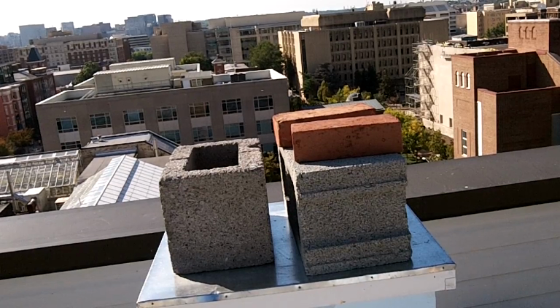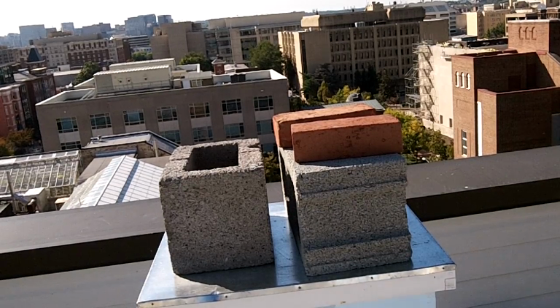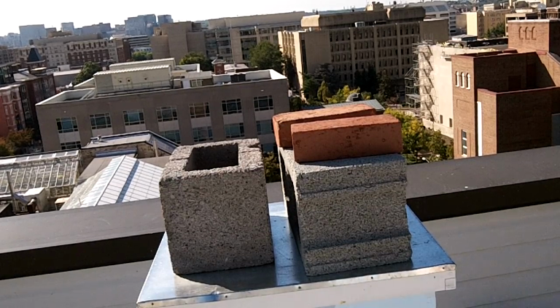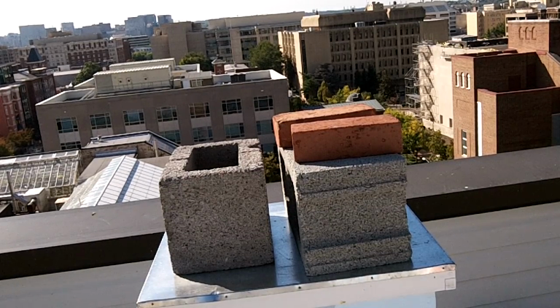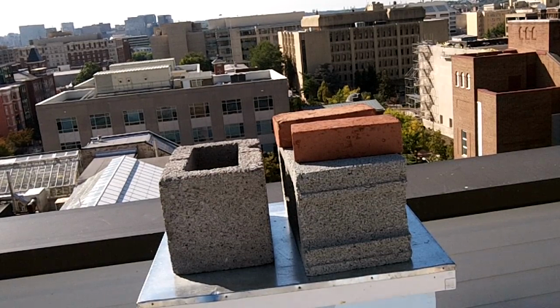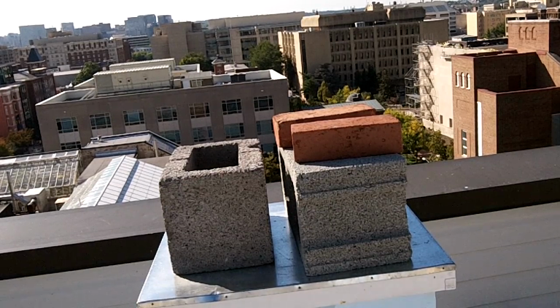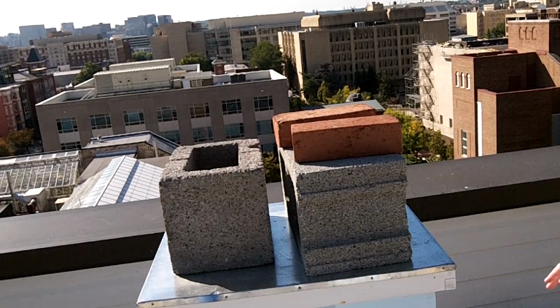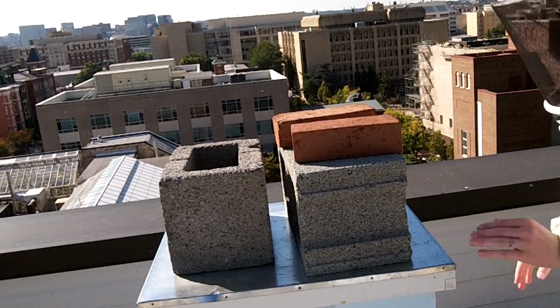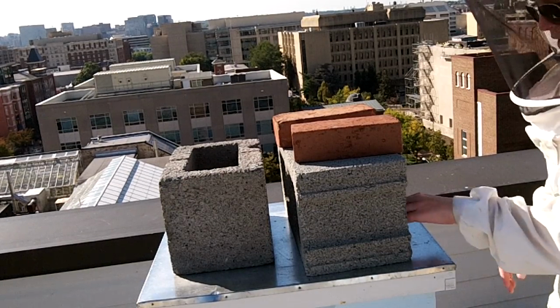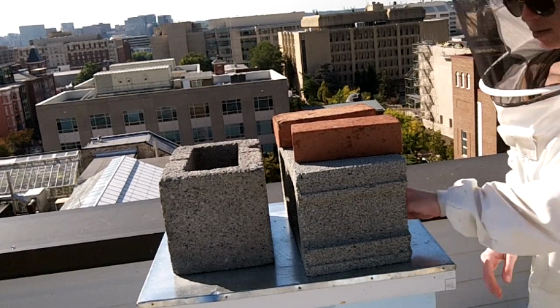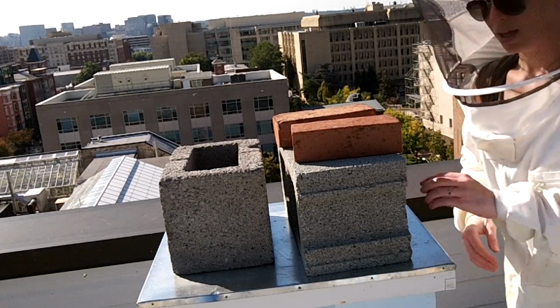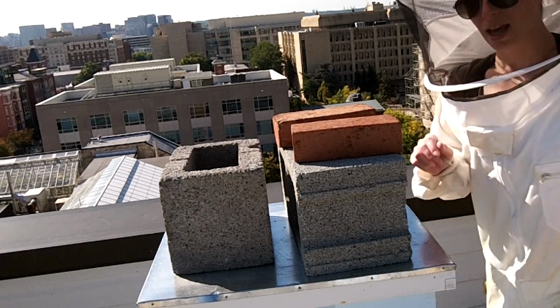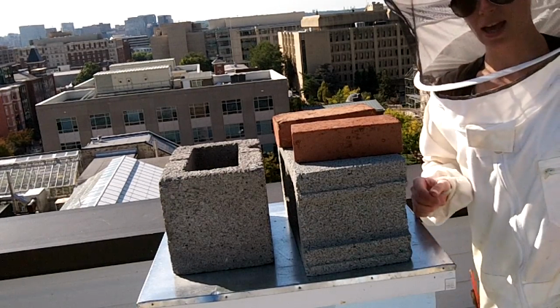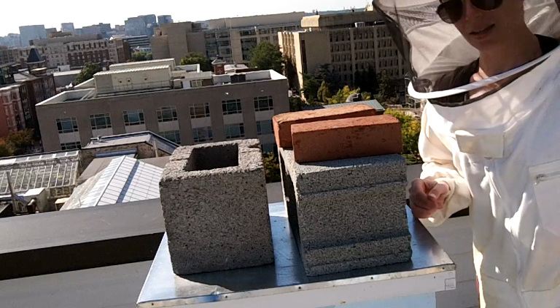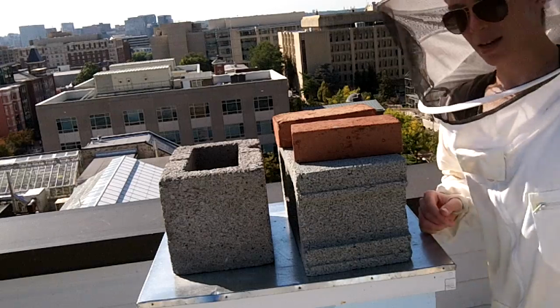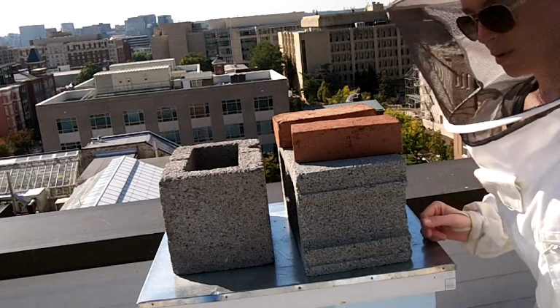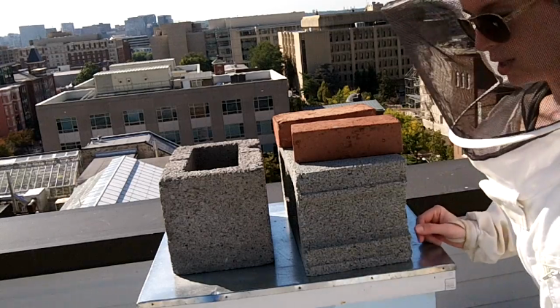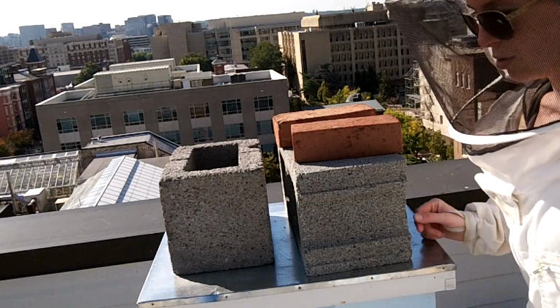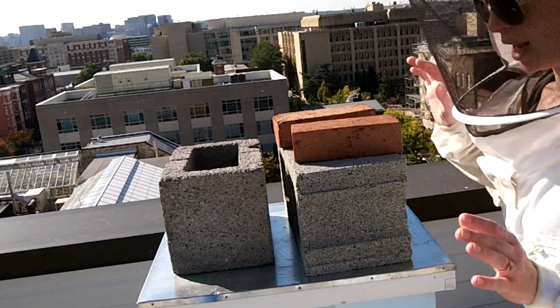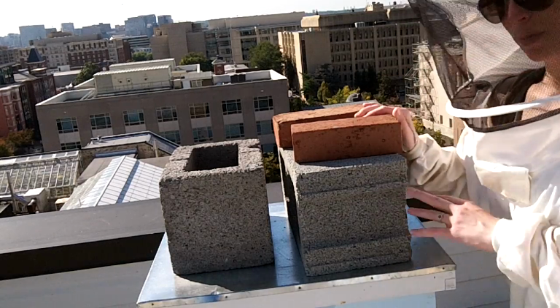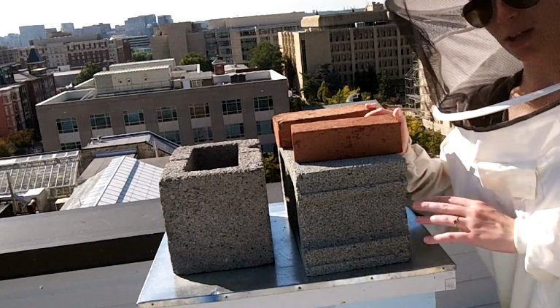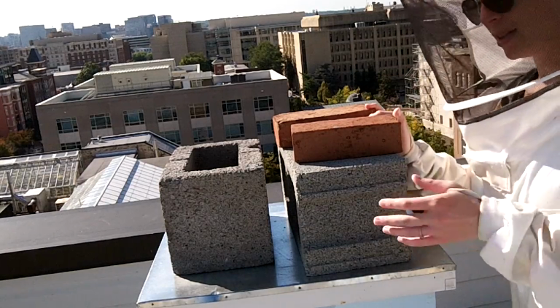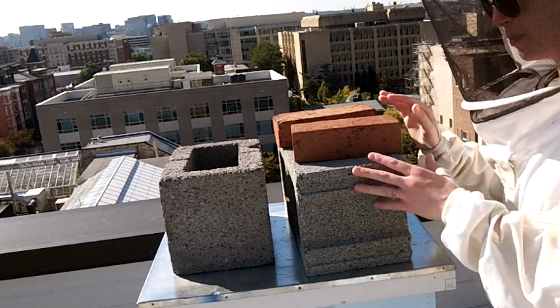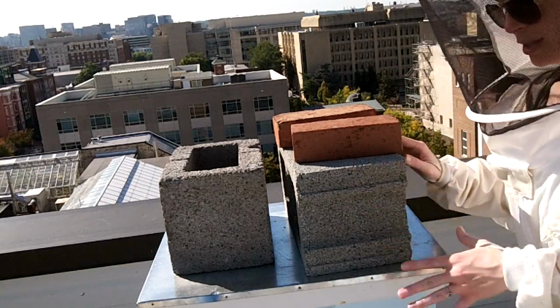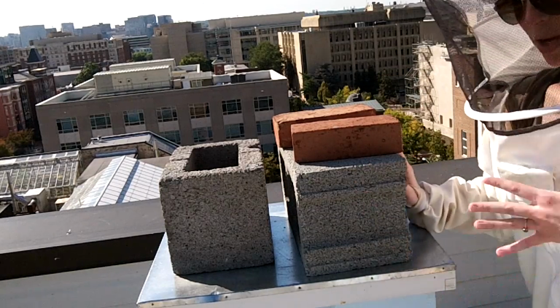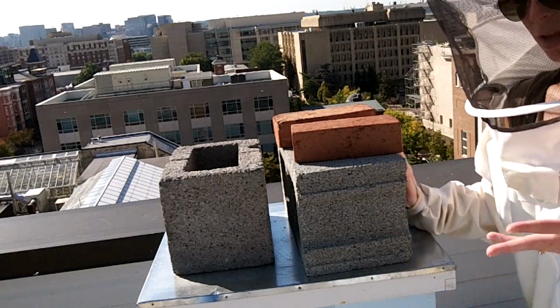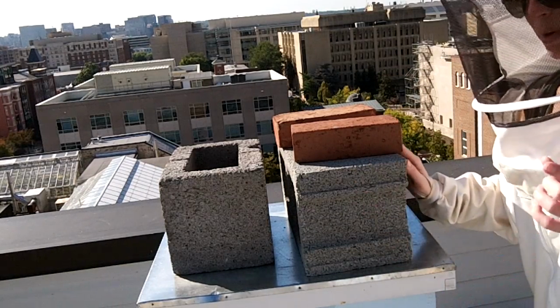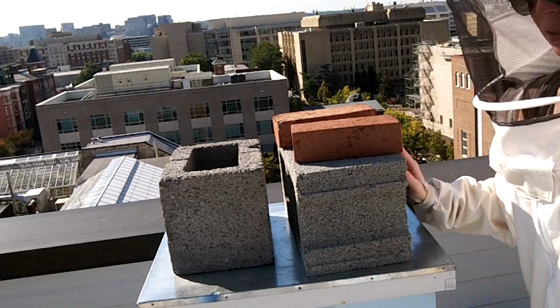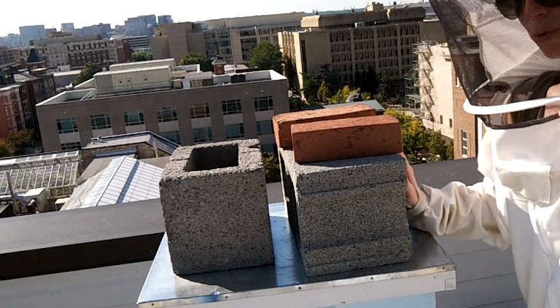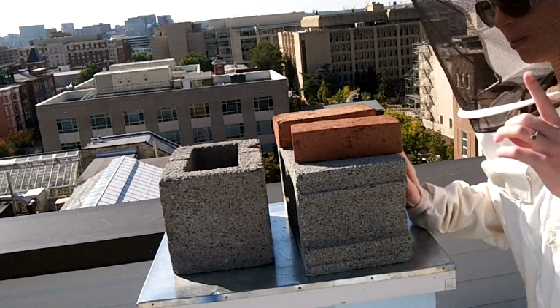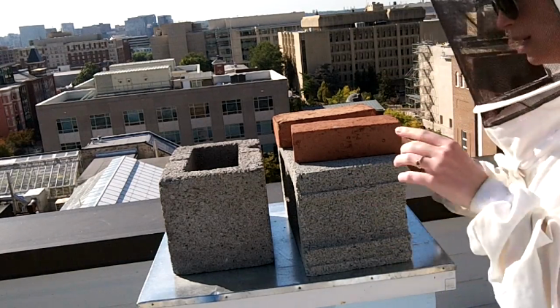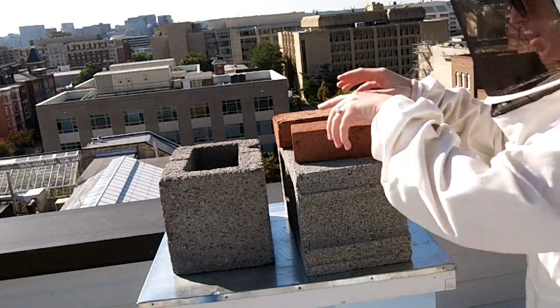Alright, welcome back. I'm all suited up now and I'm going to take these bricks off the top. You can see we have a lot because it gets pretty windy up here.